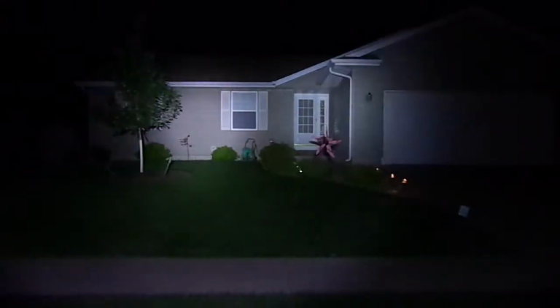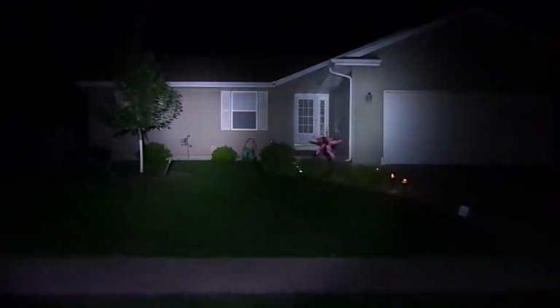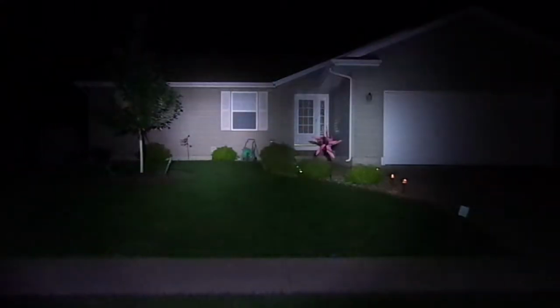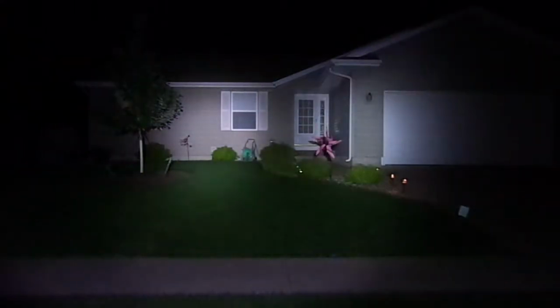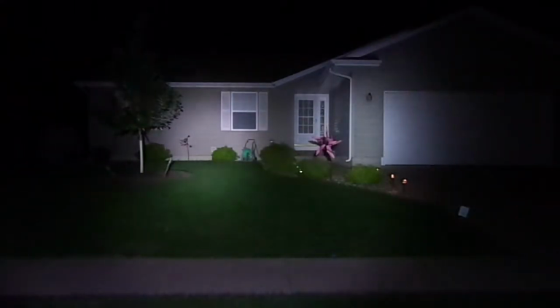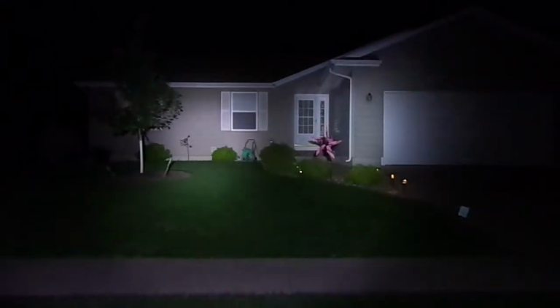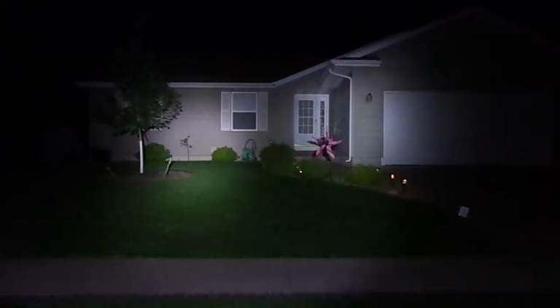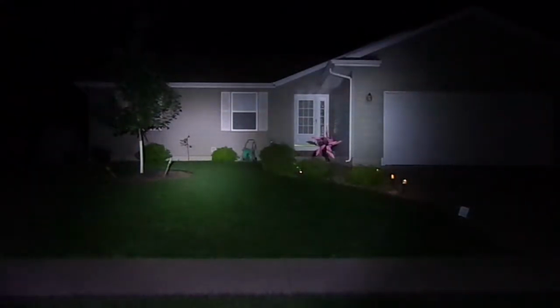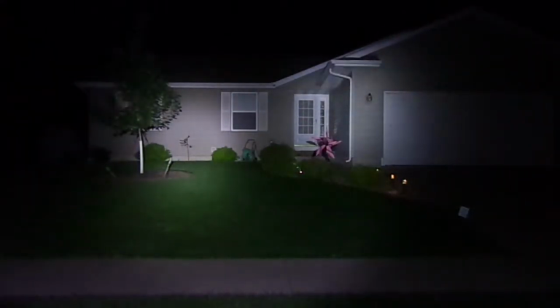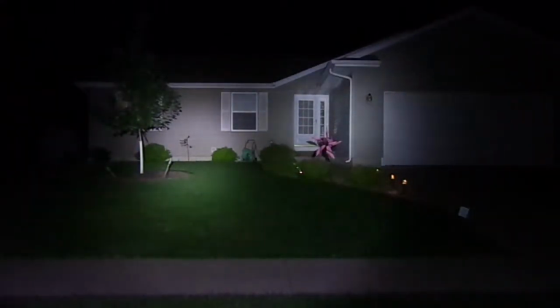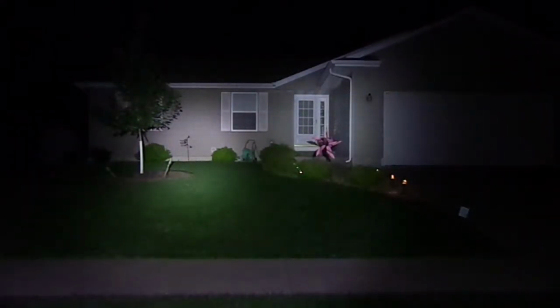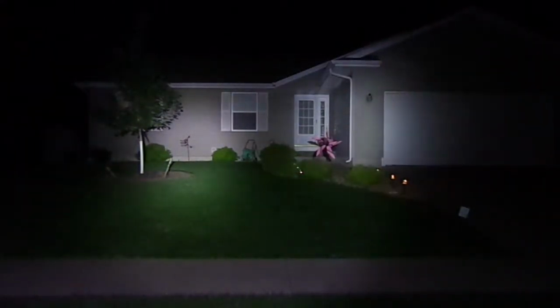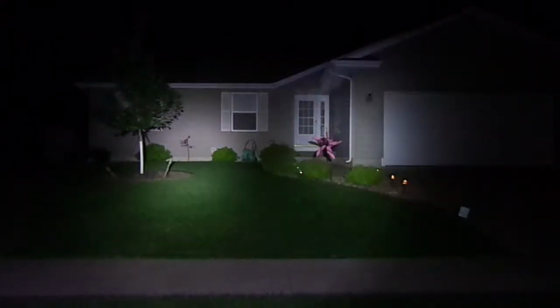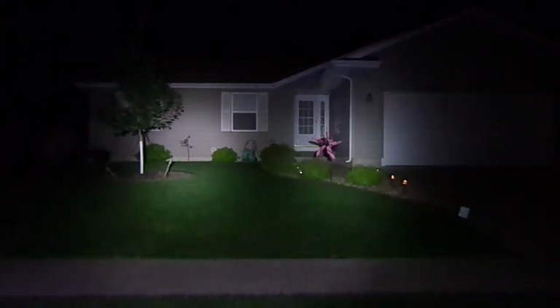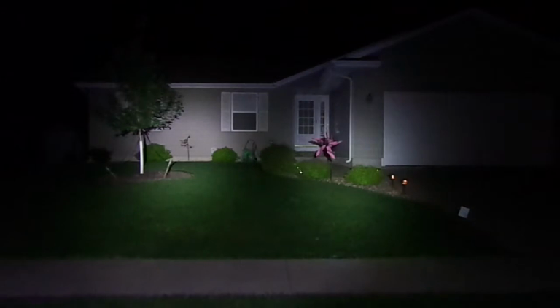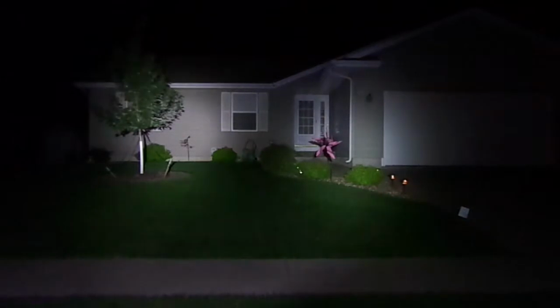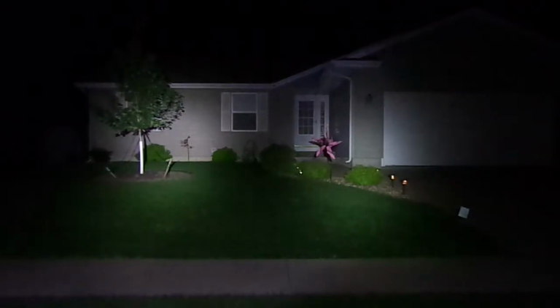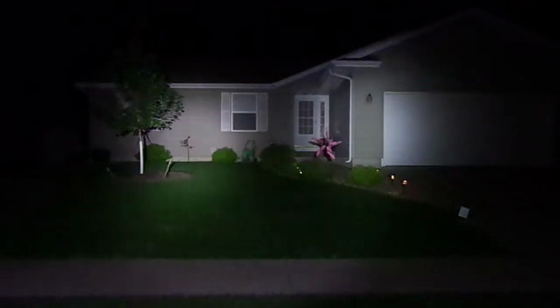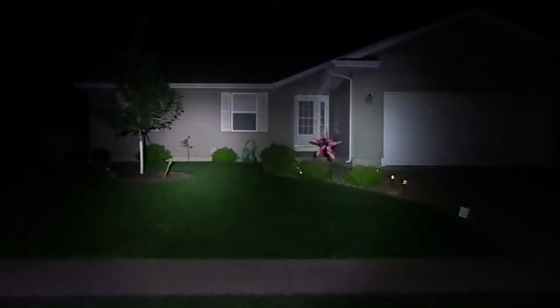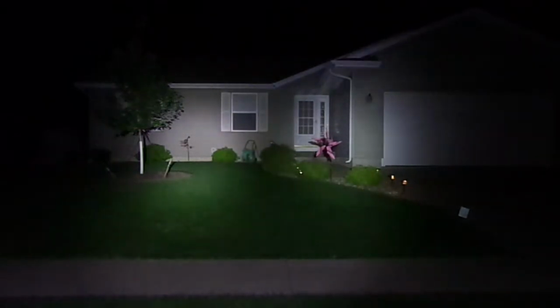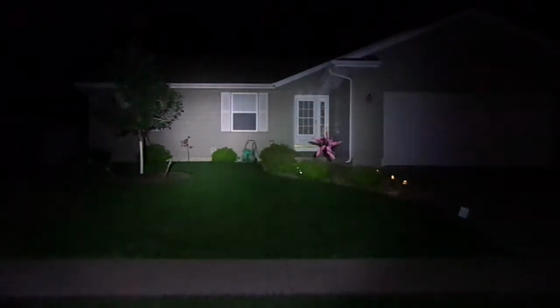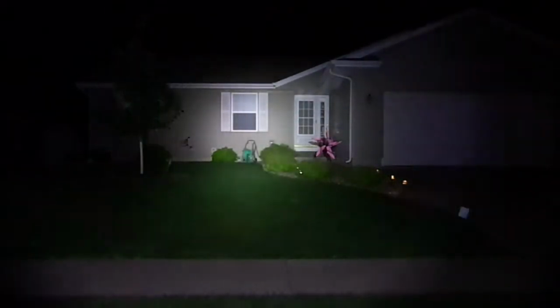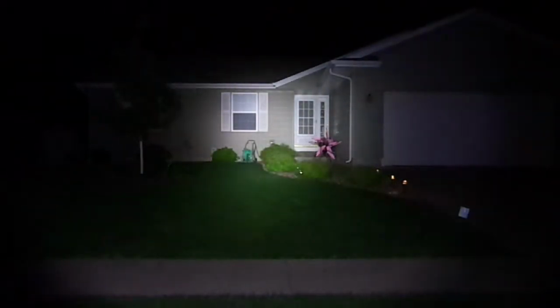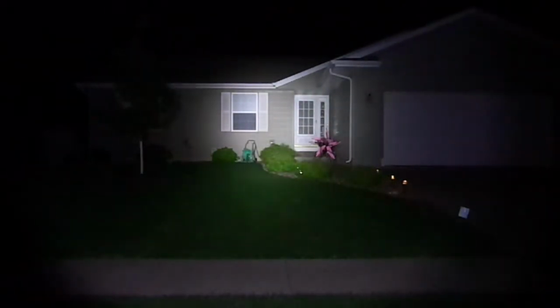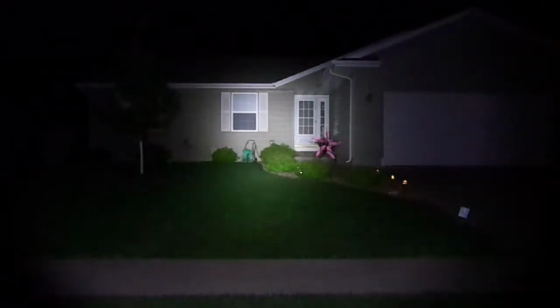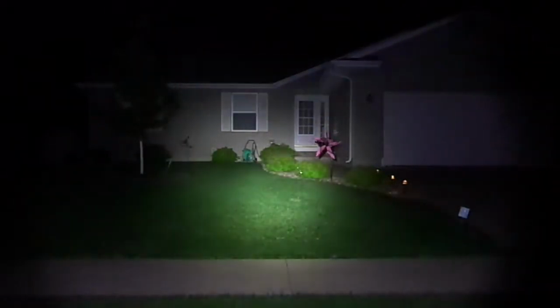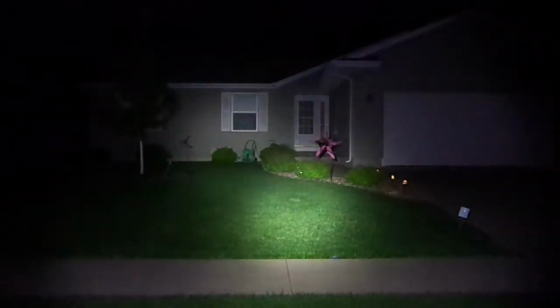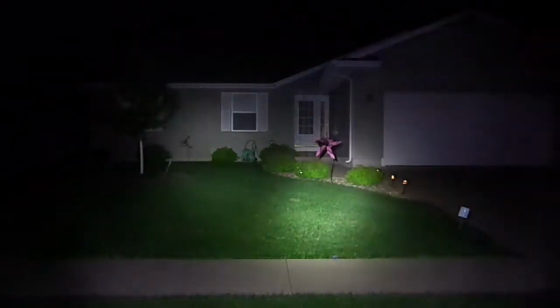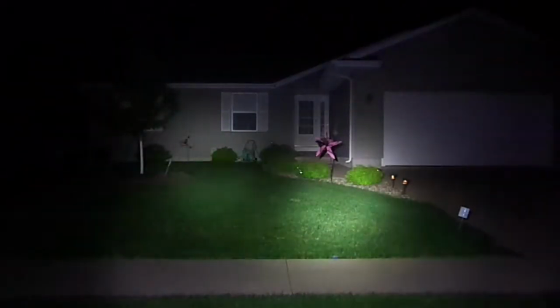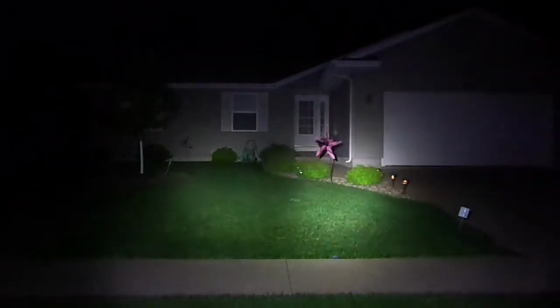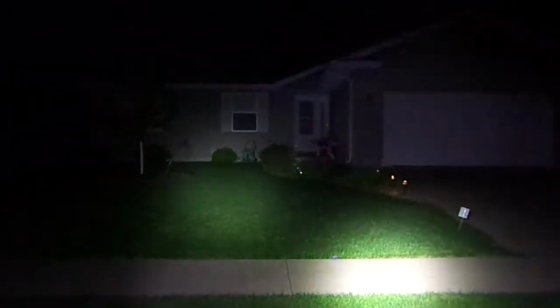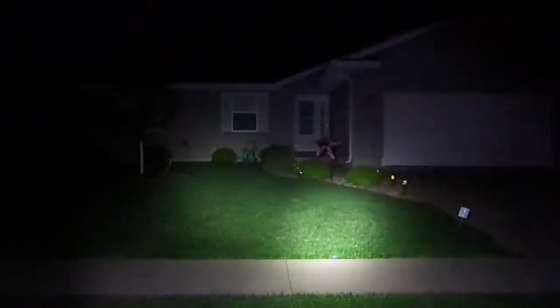Good evening, this is Mr. G-Man coming to you once again from the Front Yard of Truth. Tonight we're testing some of our flashlights.